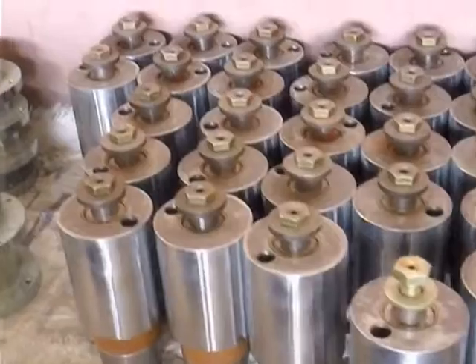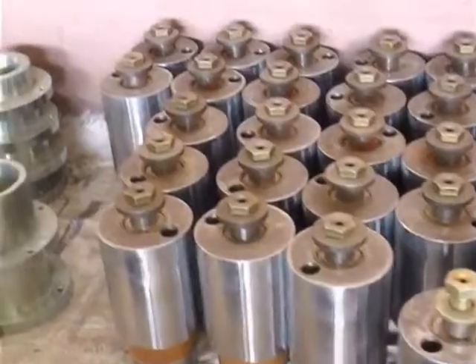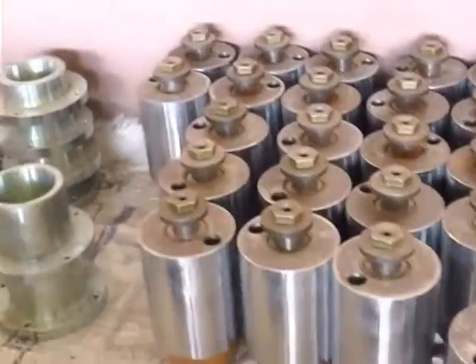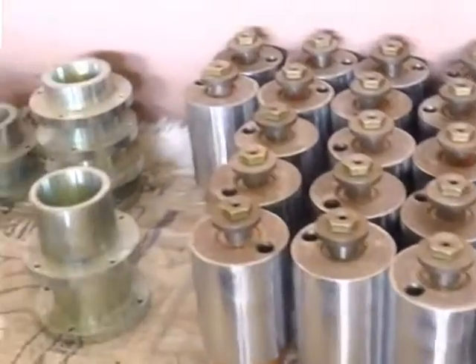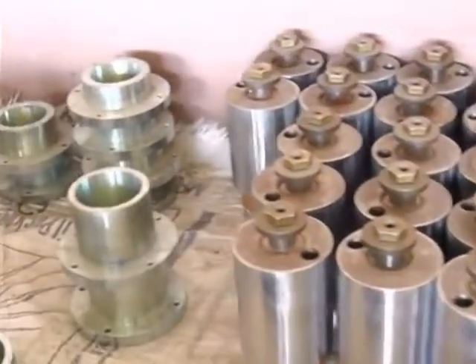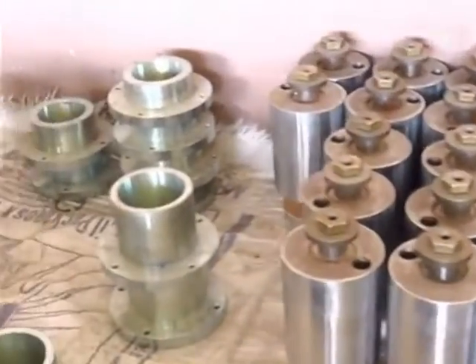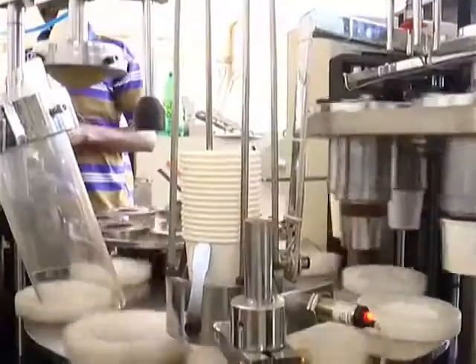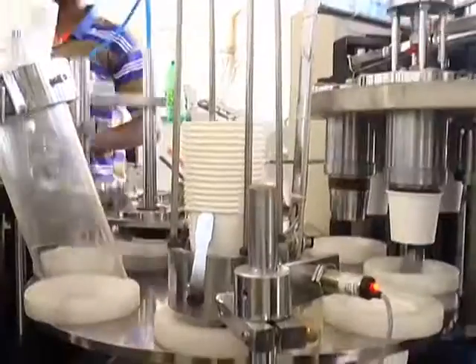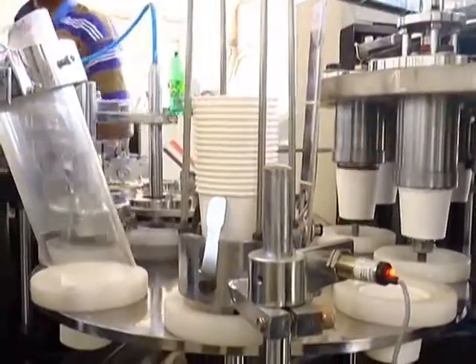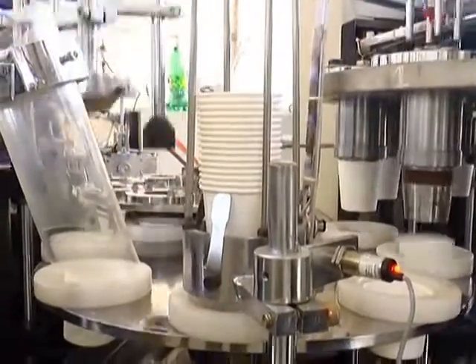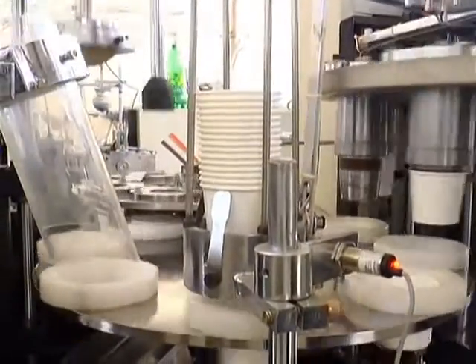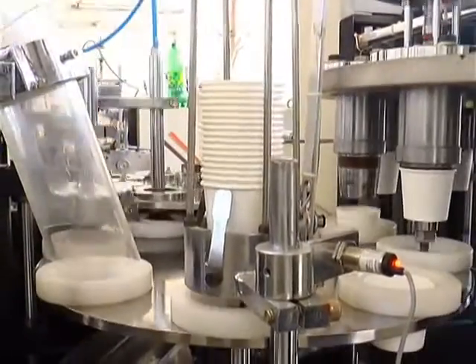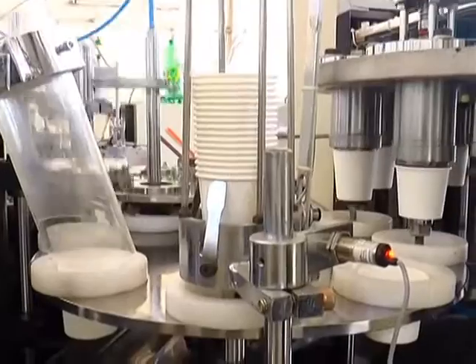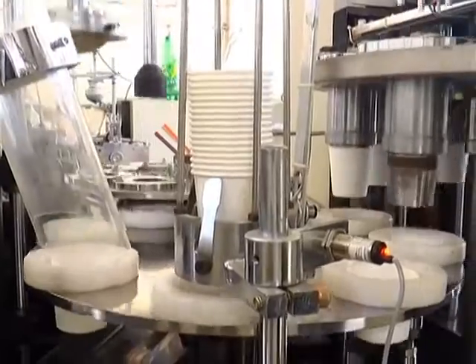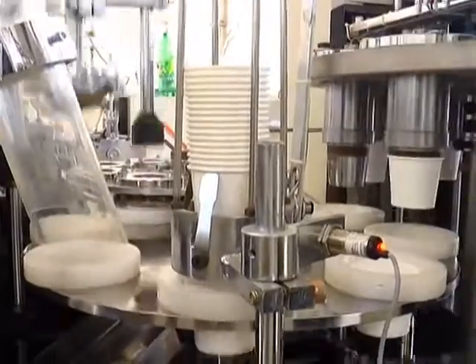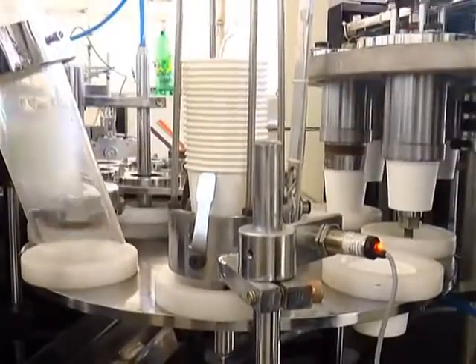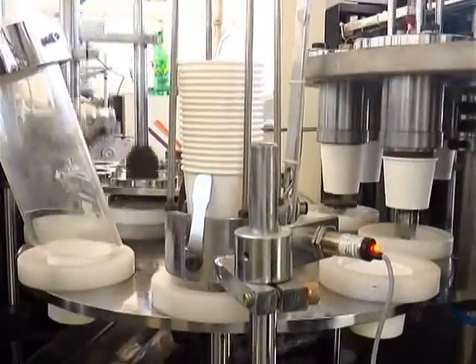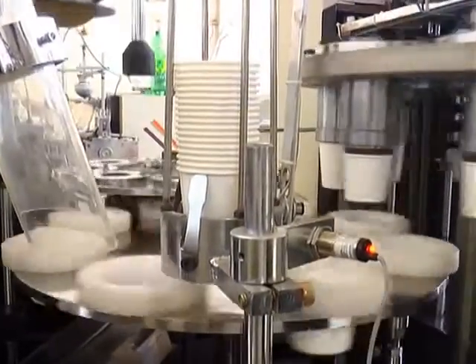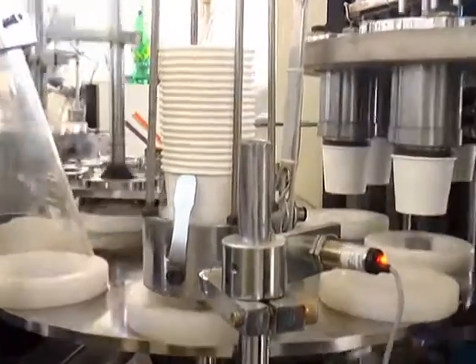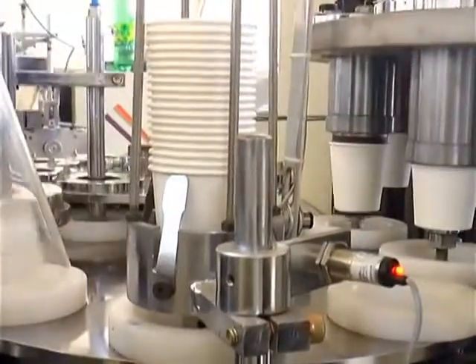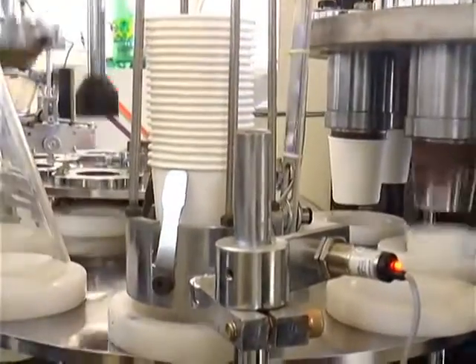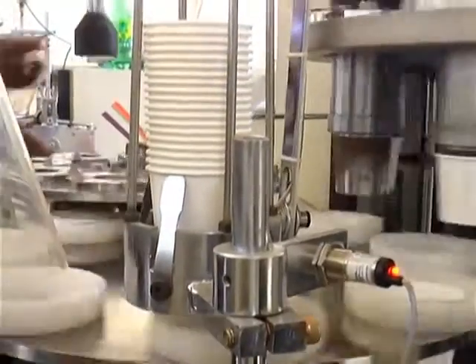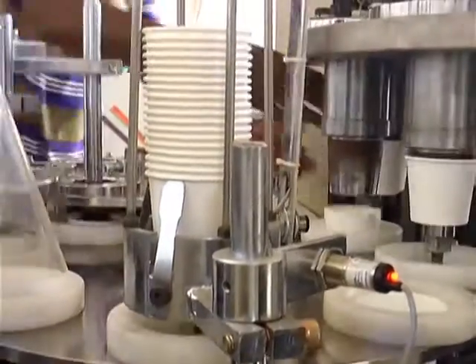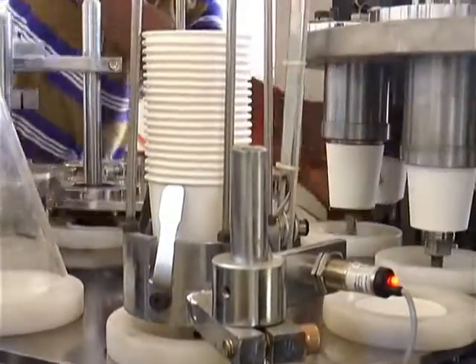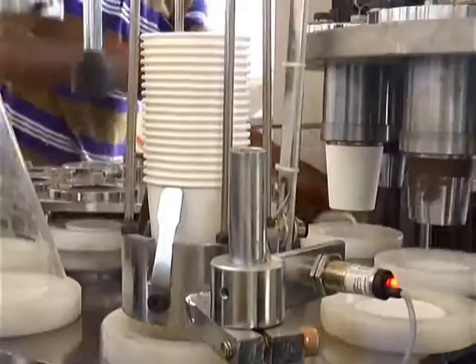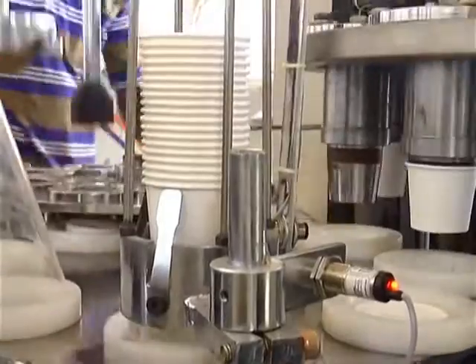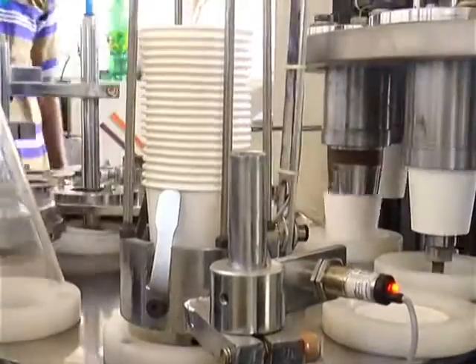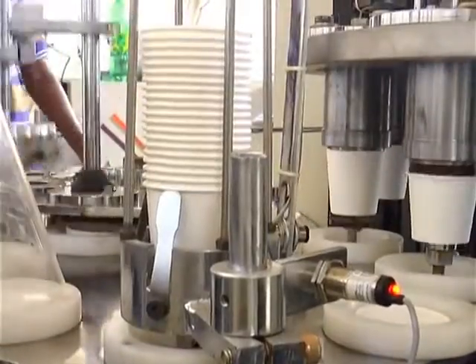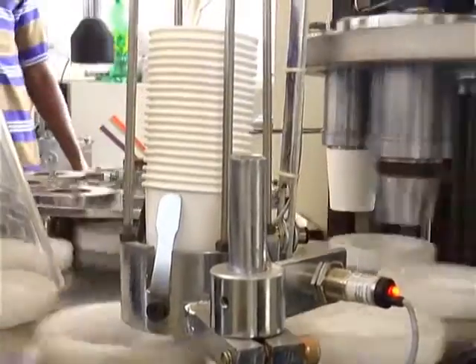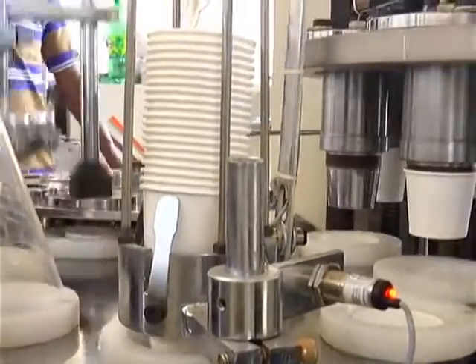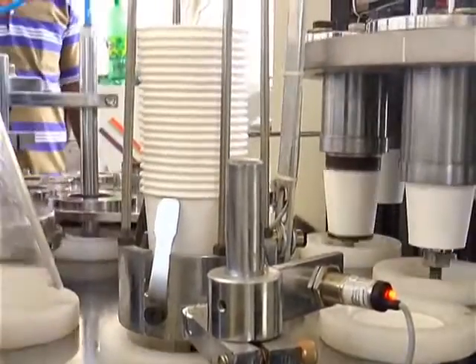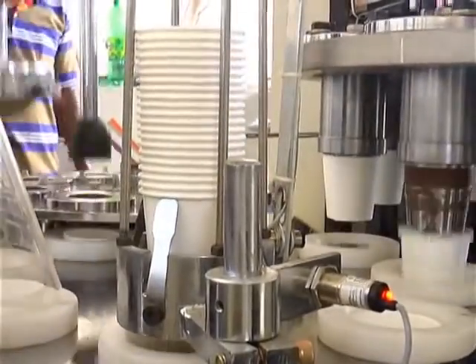A feature to easily change the molds, a multifunction error reporting system to find production errors, and a system to count the manufactured cups are a few advanced features of this machine.